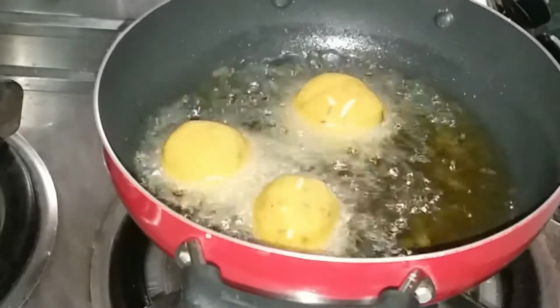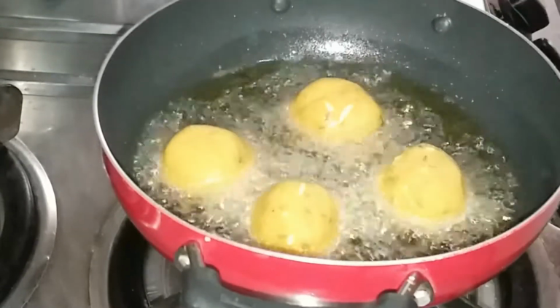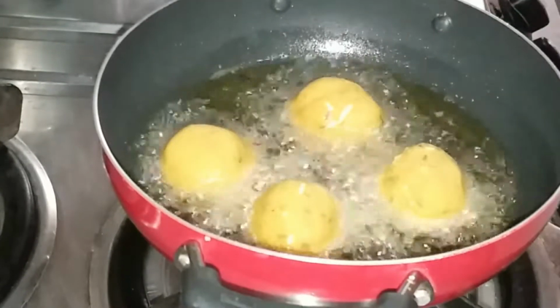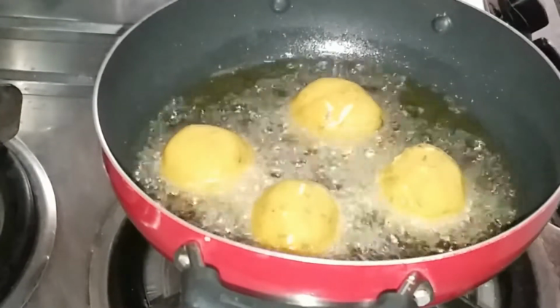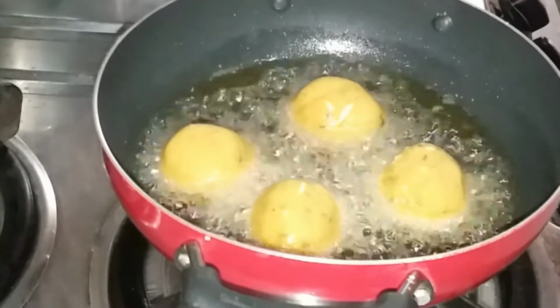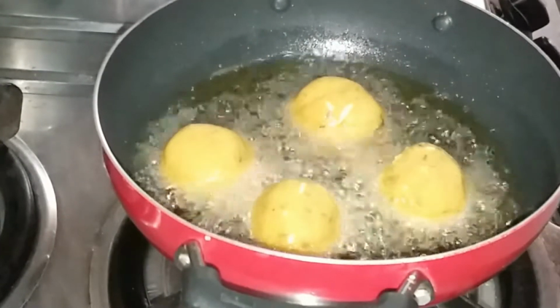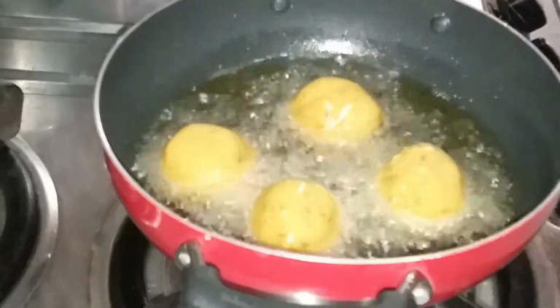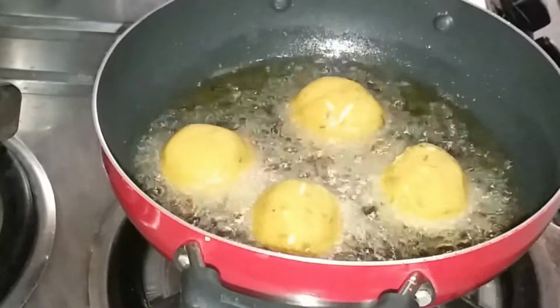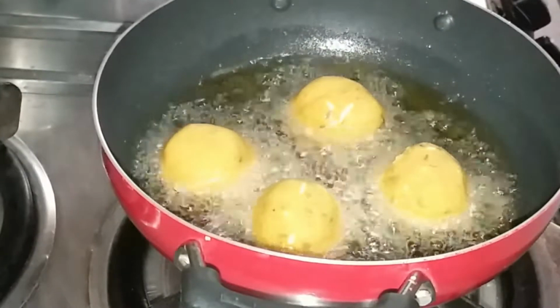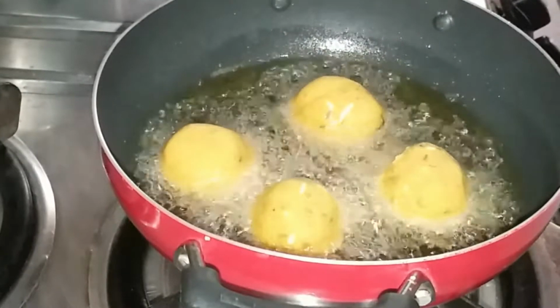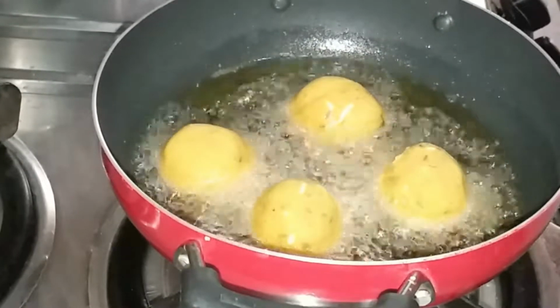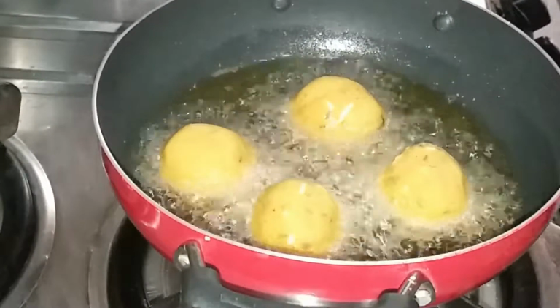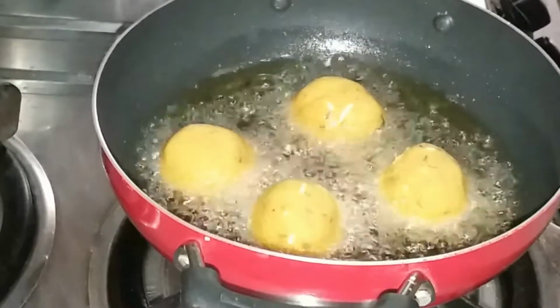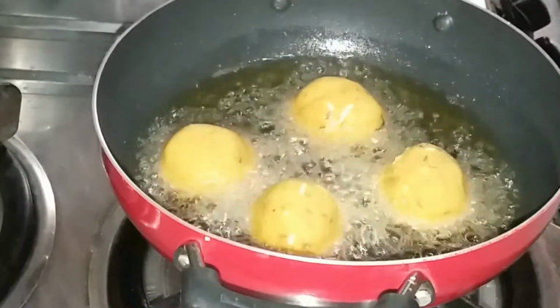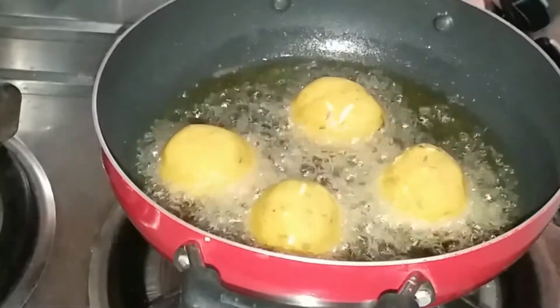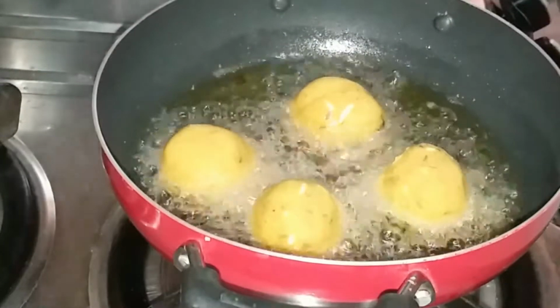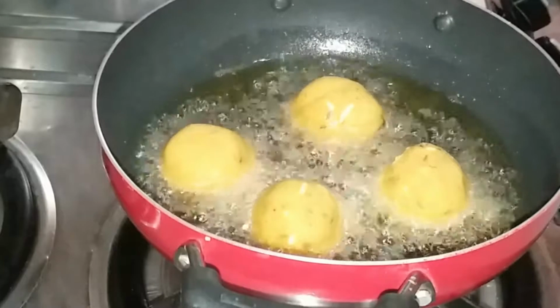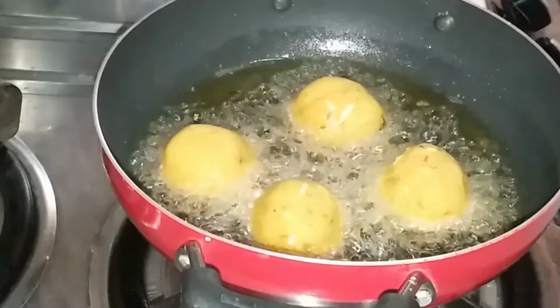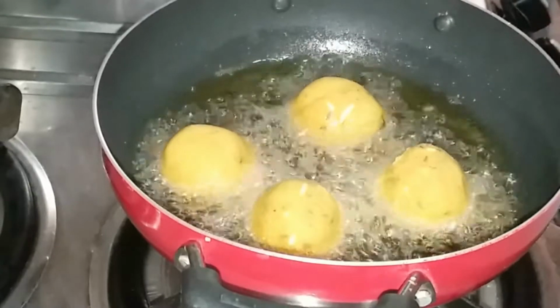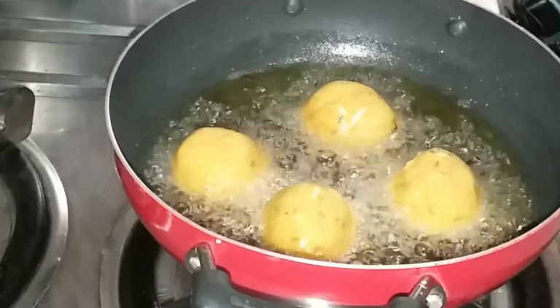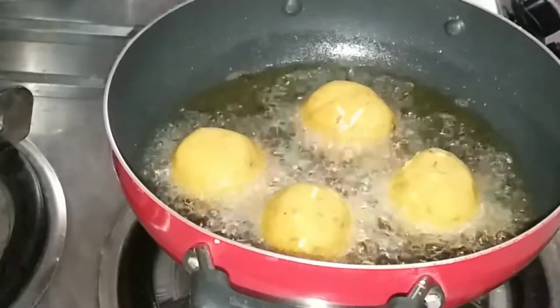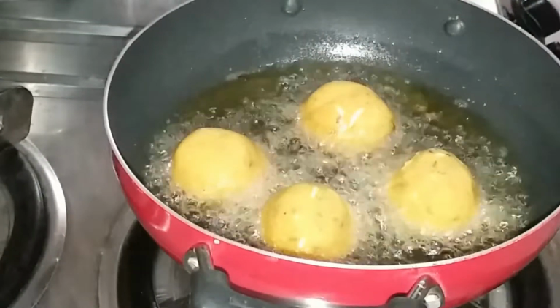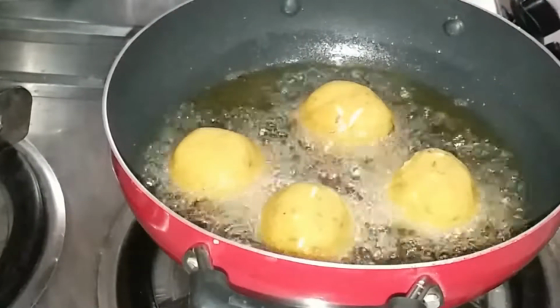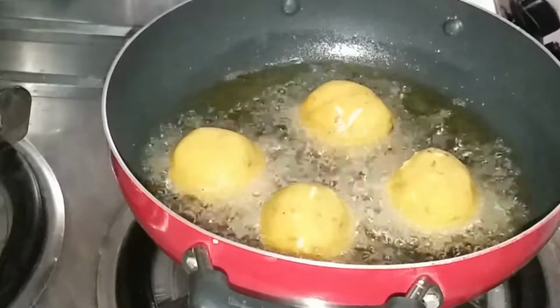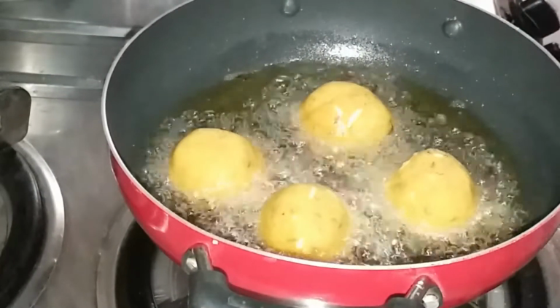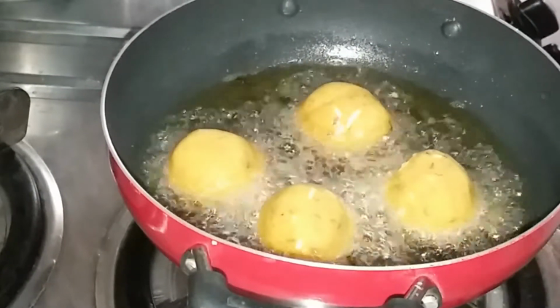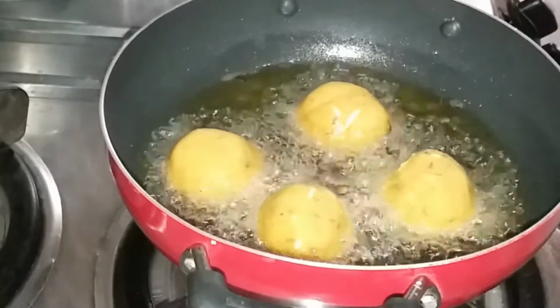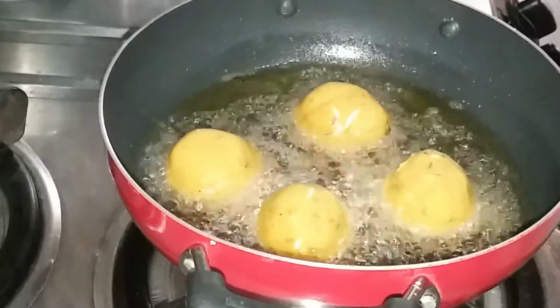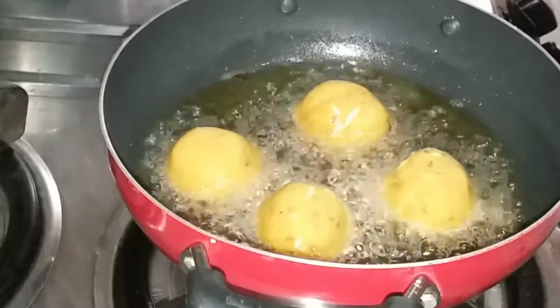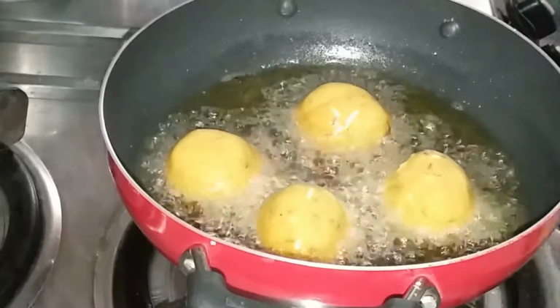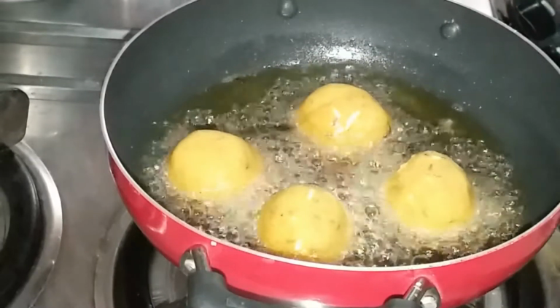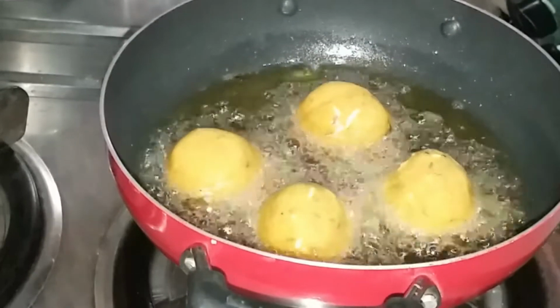Friends, first you should test the oil with one cheese ball to check if it is hot enough or not — if the oil is not hot, the balls will absorb too much oil. If the oil is properly hot and bubbling, then you can add the rest of the cheese balls and deep fry them.